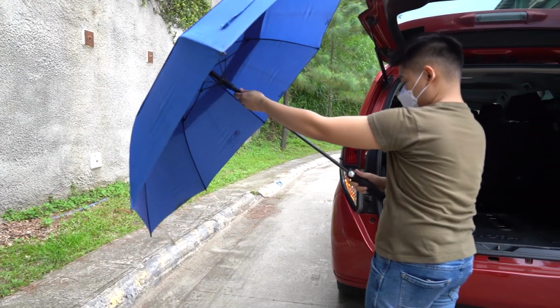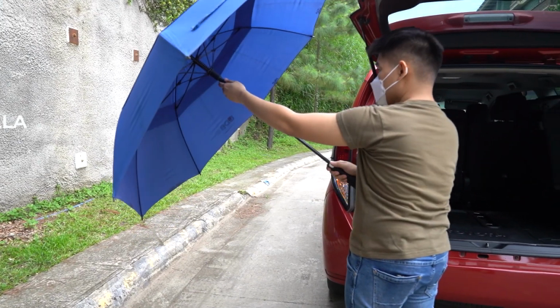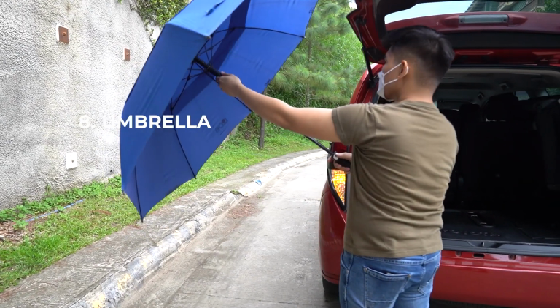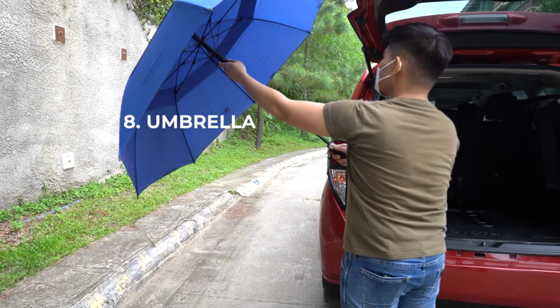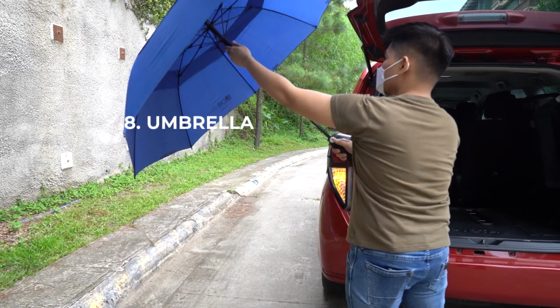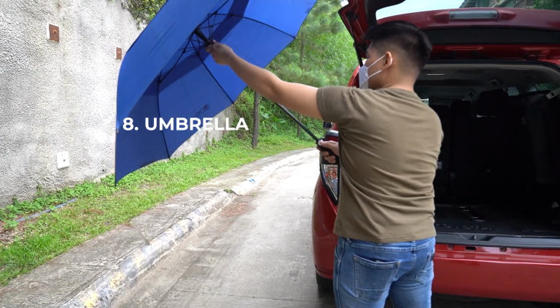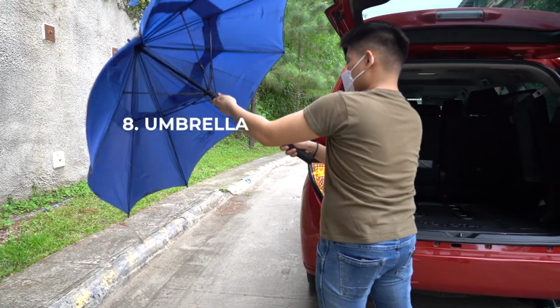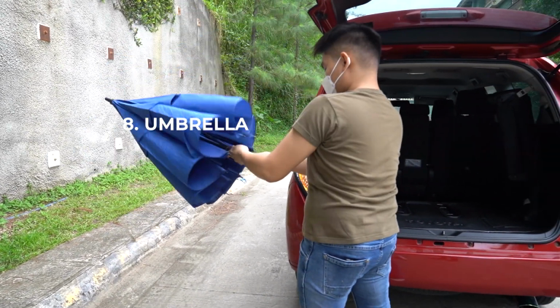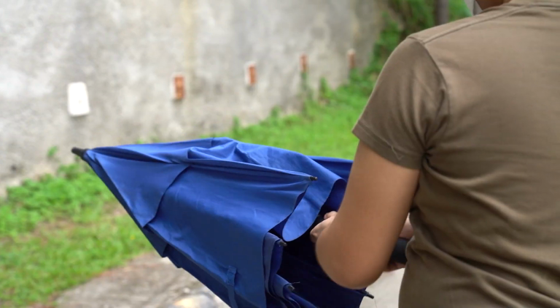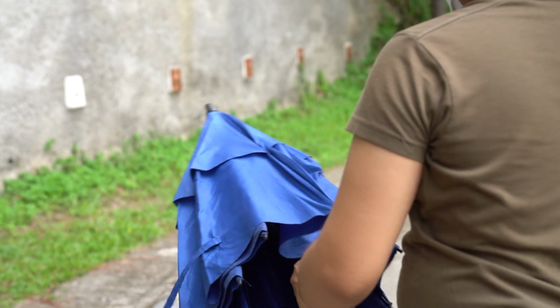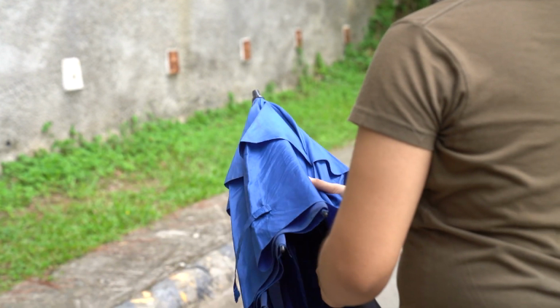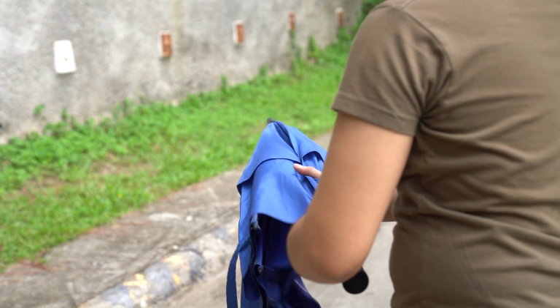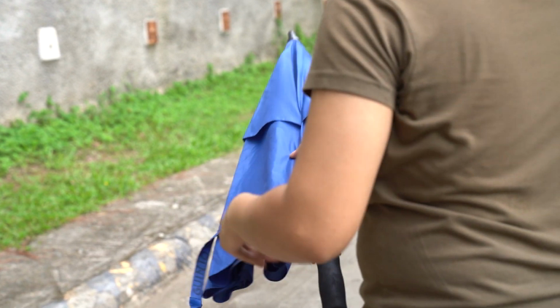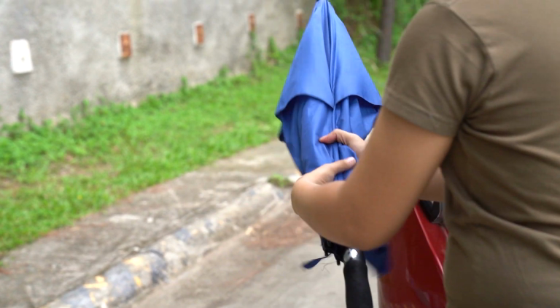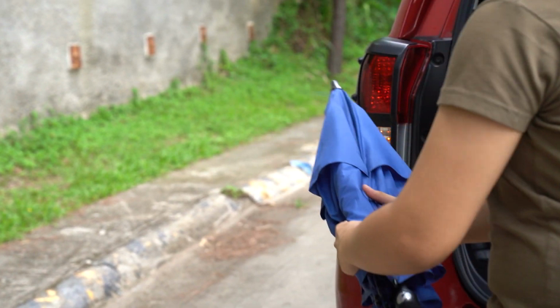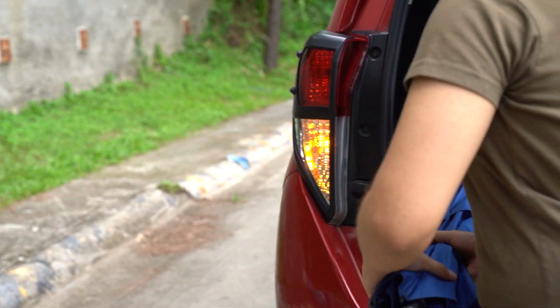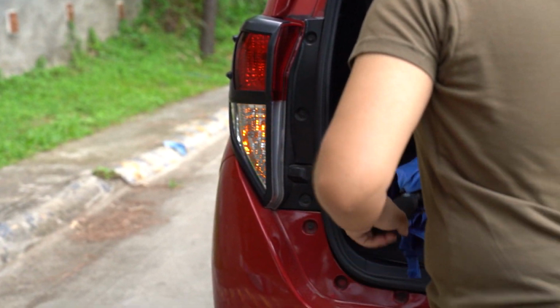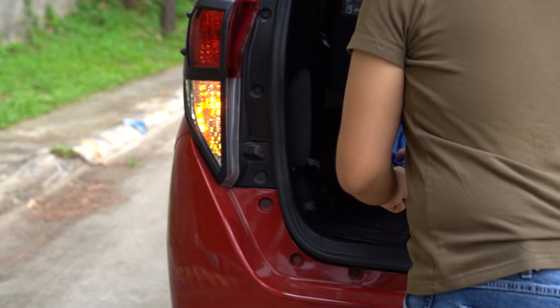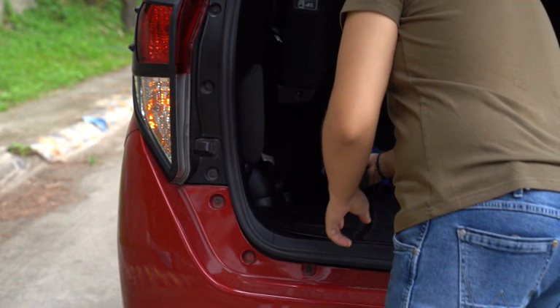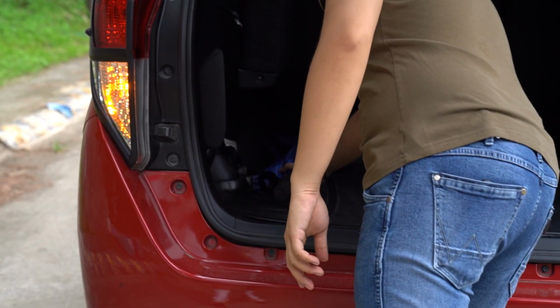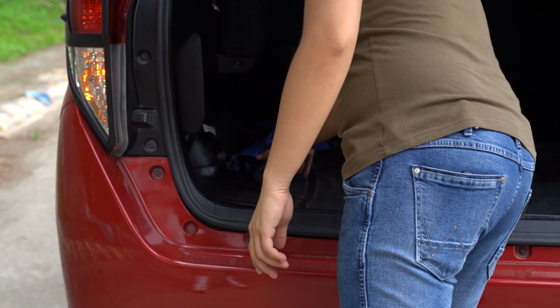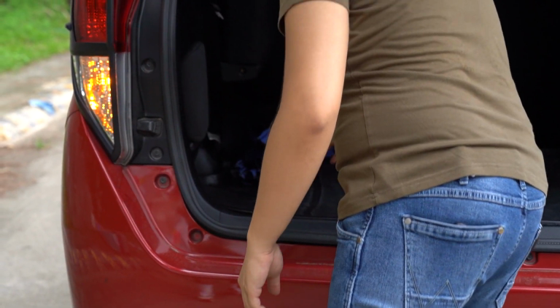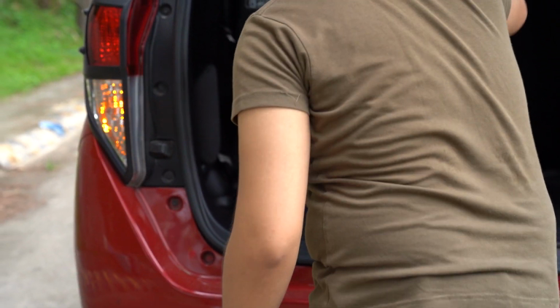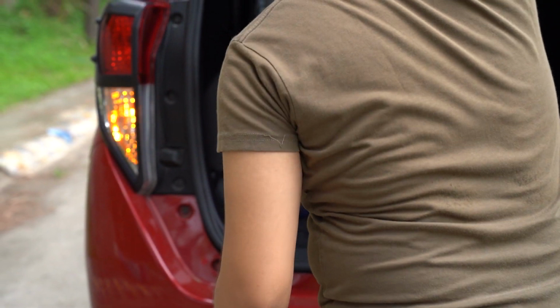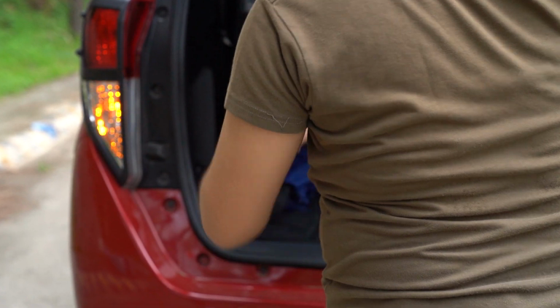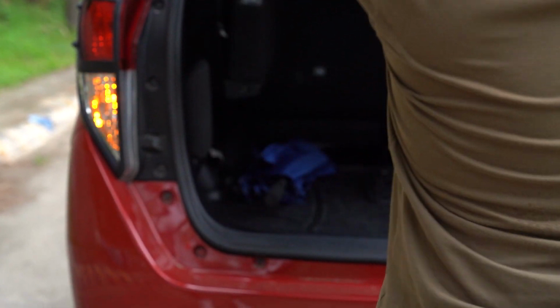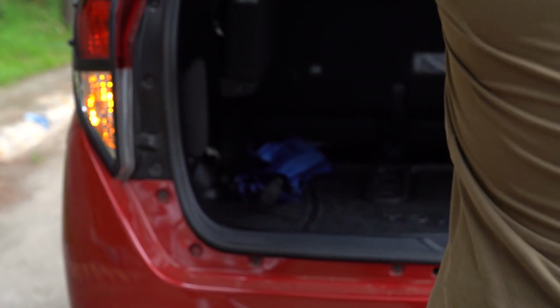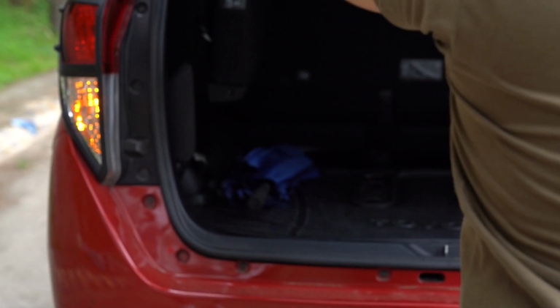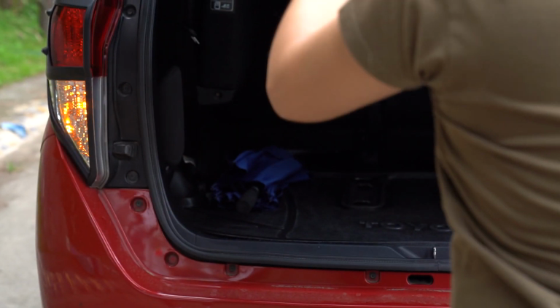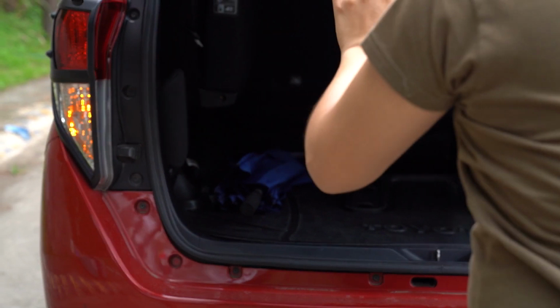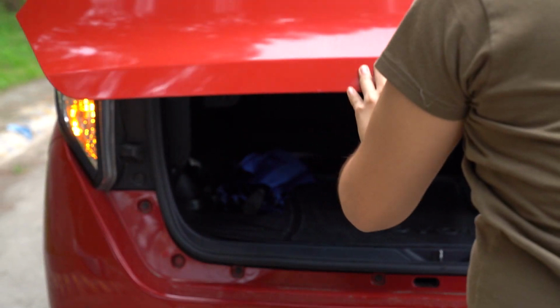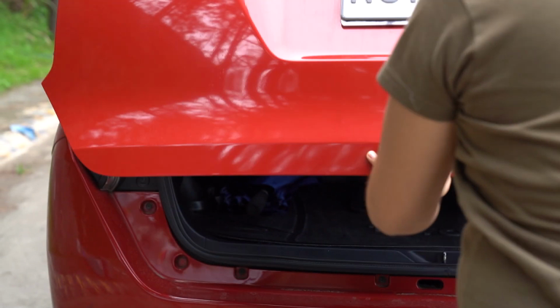An umbrella is just handy for all the obvious reasons. Whether it's for sun or rain, it's nice that you always come prepped. Get those big sturdy ones, preferably in dark colors for a more sleek look.